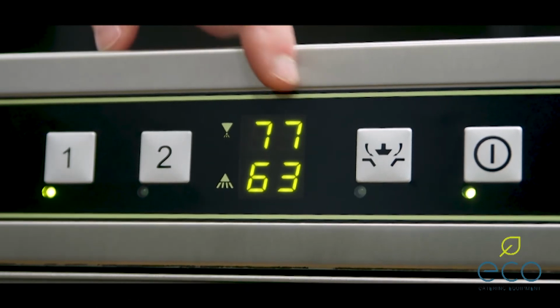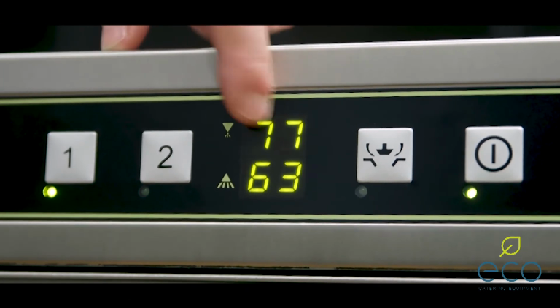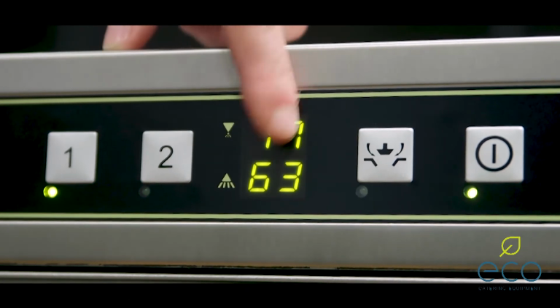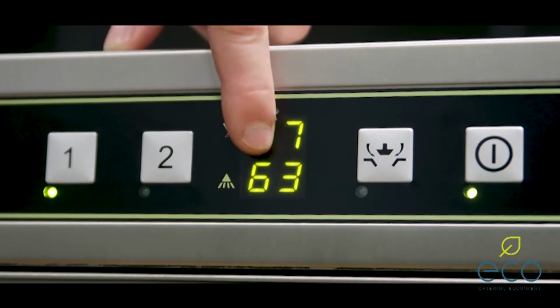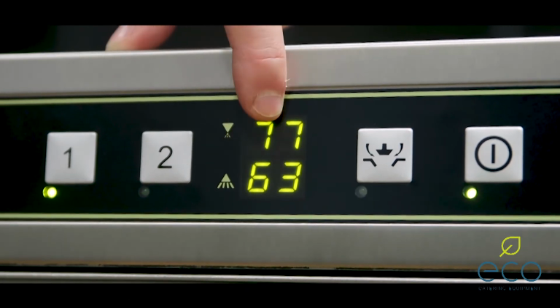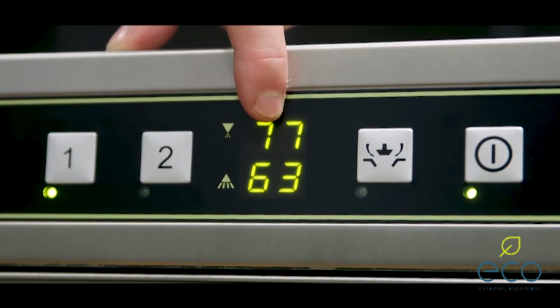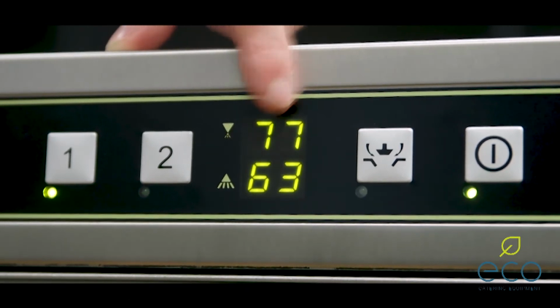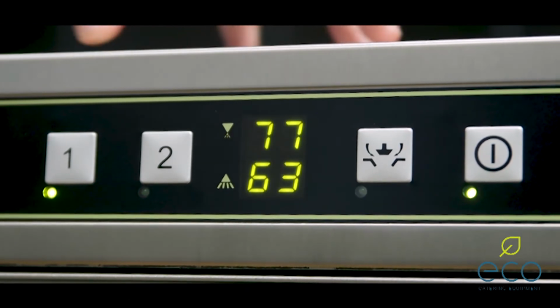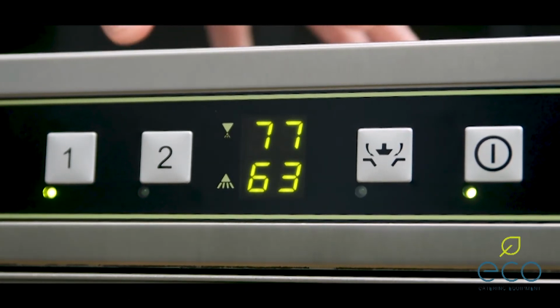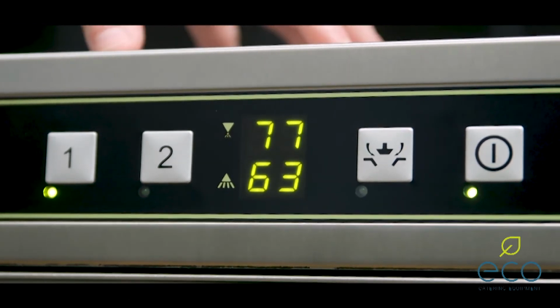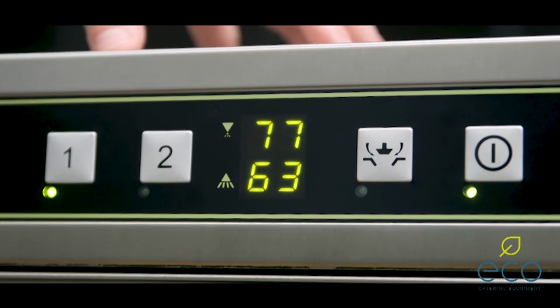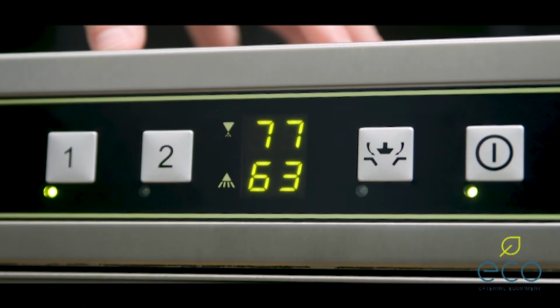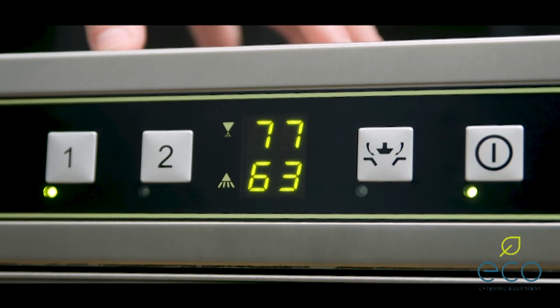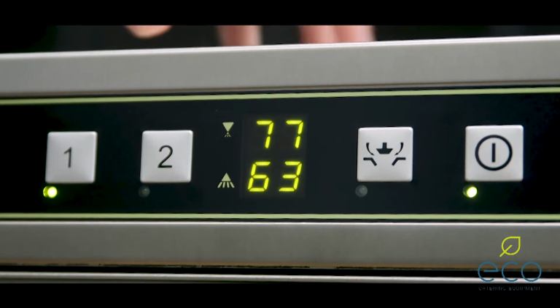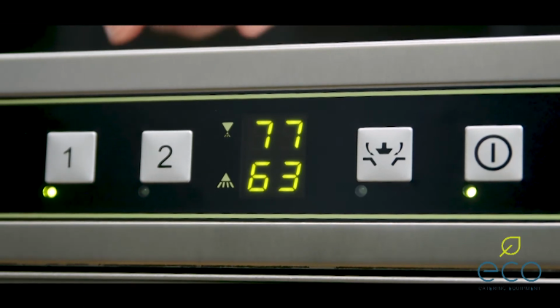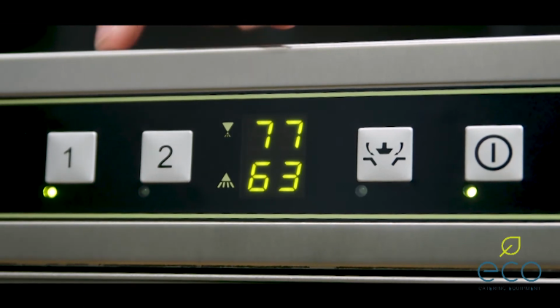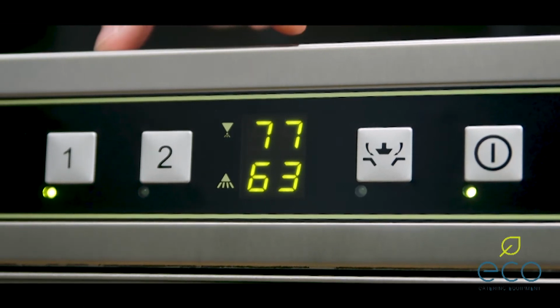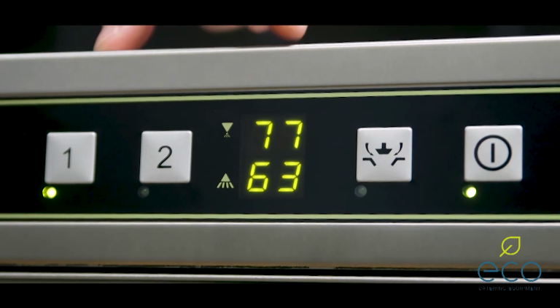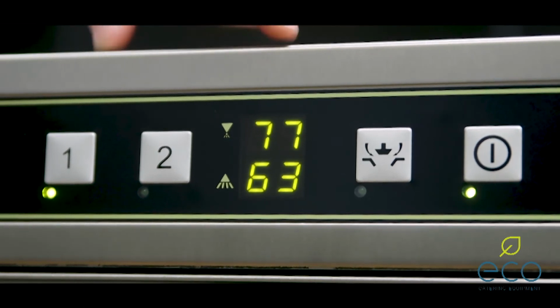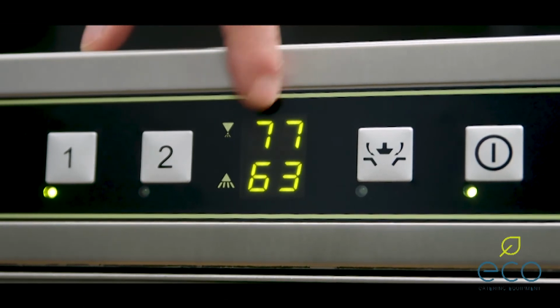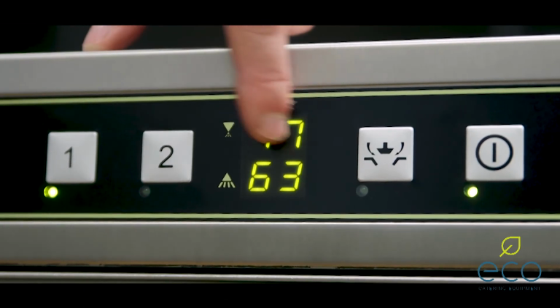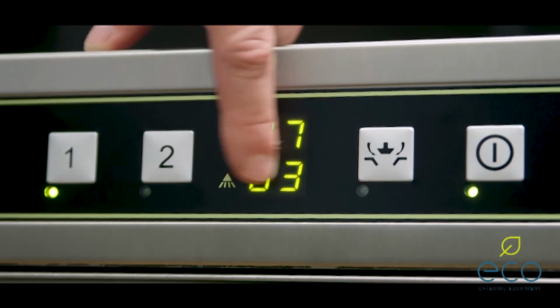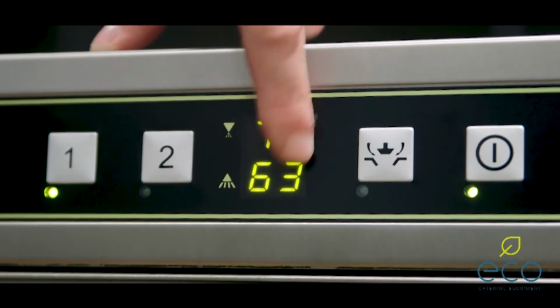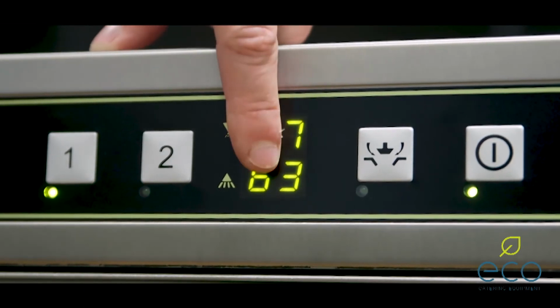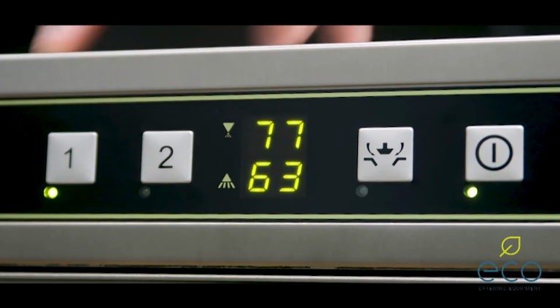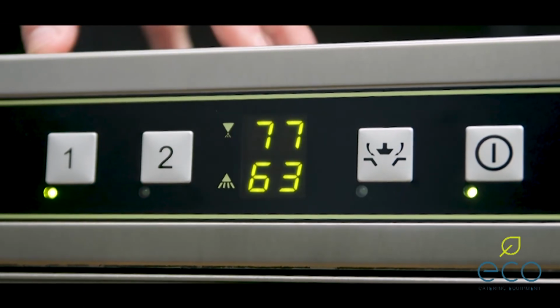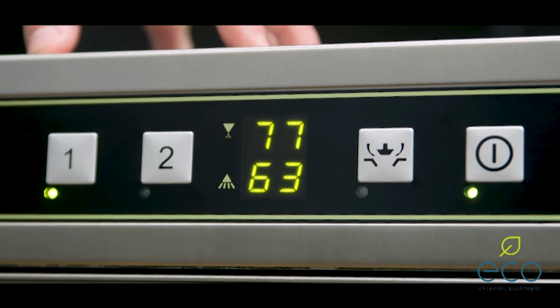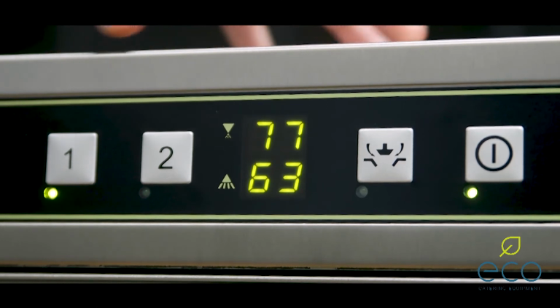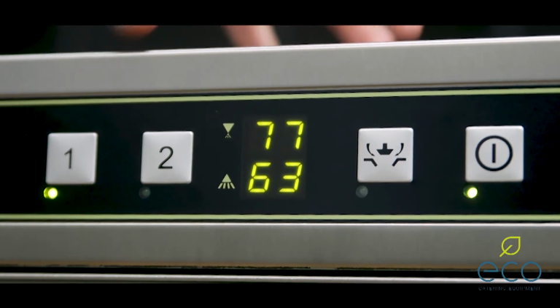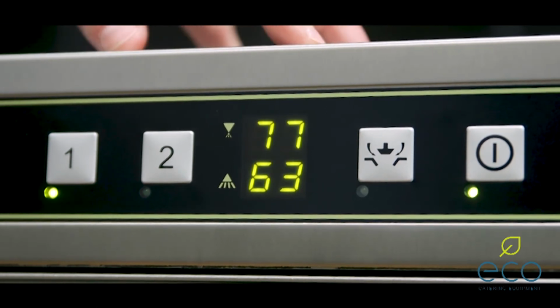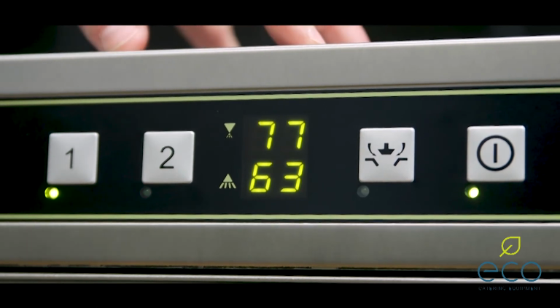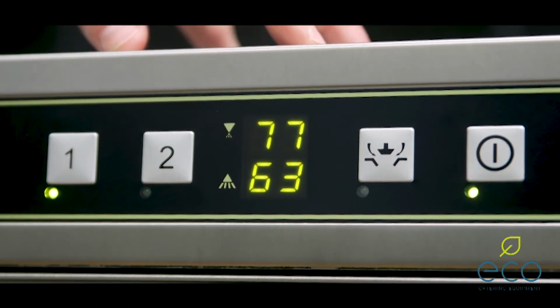You'll also see that the temperatures are displayed here permanently, and with the inbuilt softener option, if the unit needs salt, this will come up with 'salt' here. Very, very simple and straightforward to use.